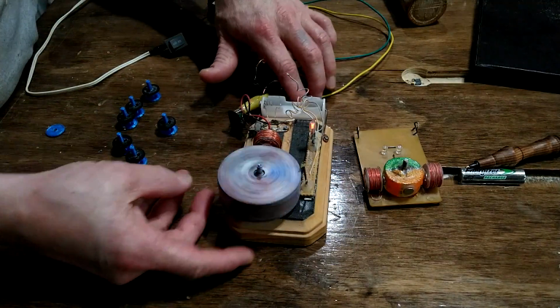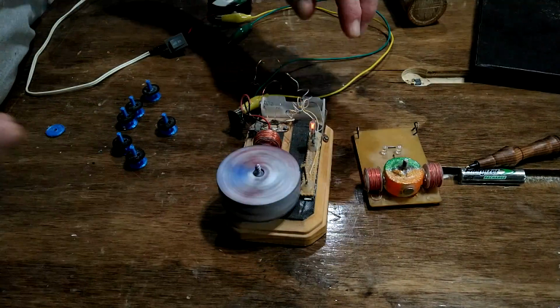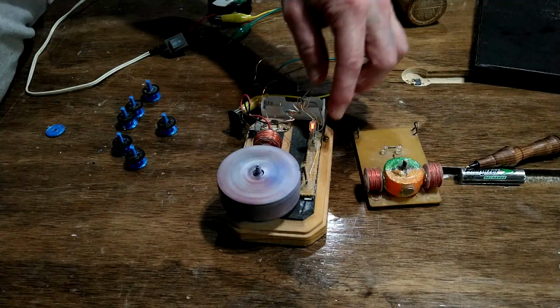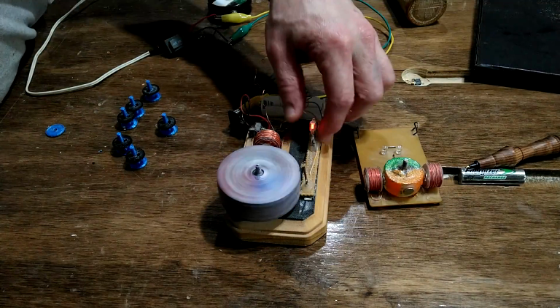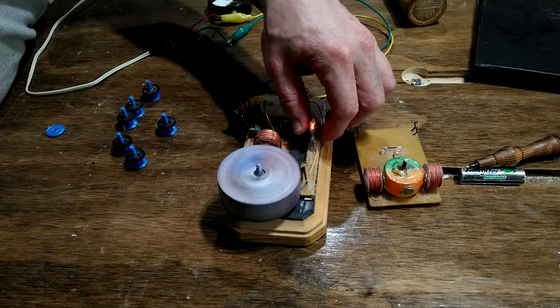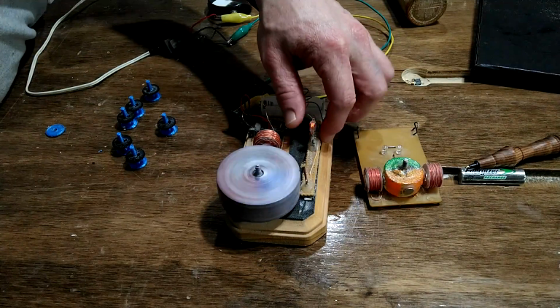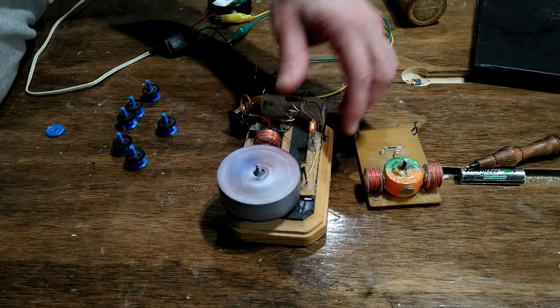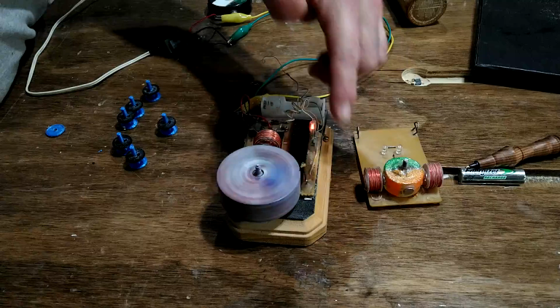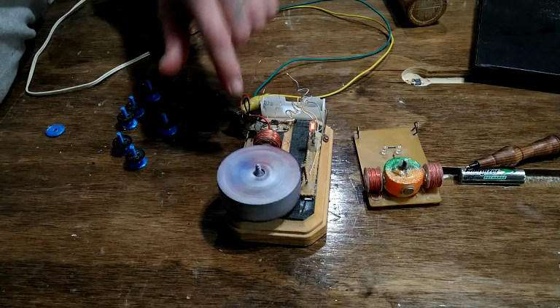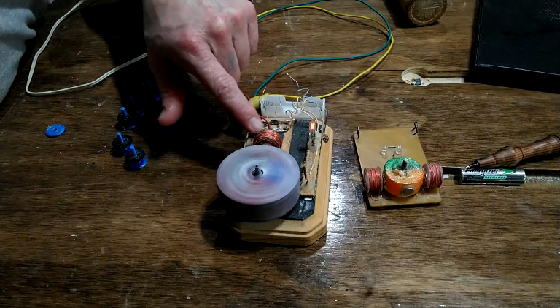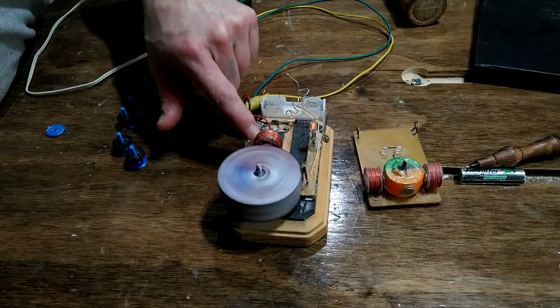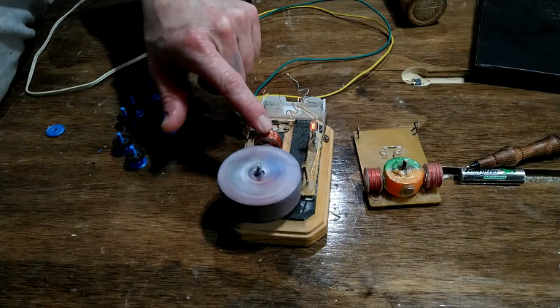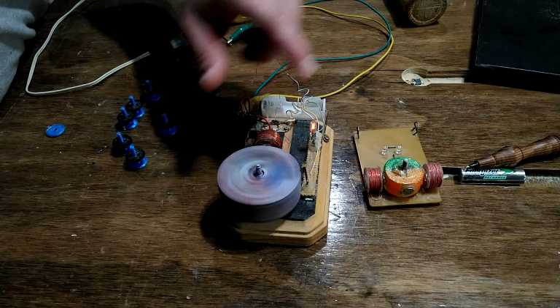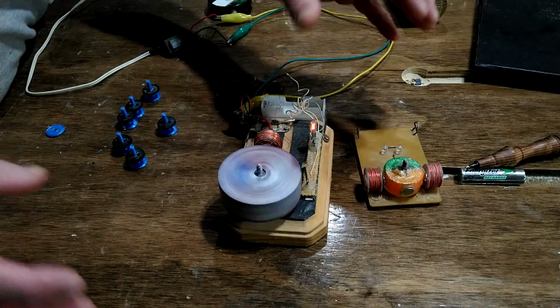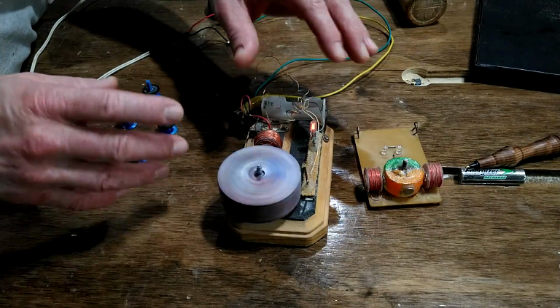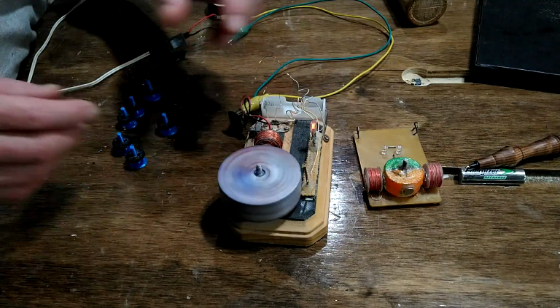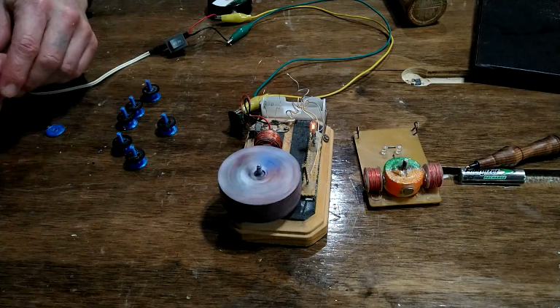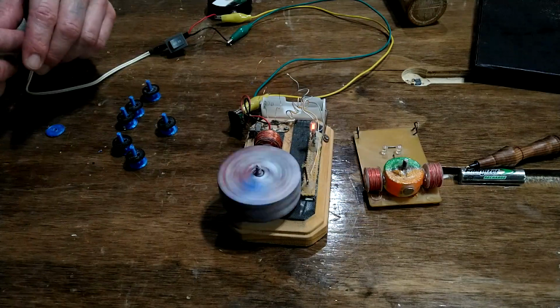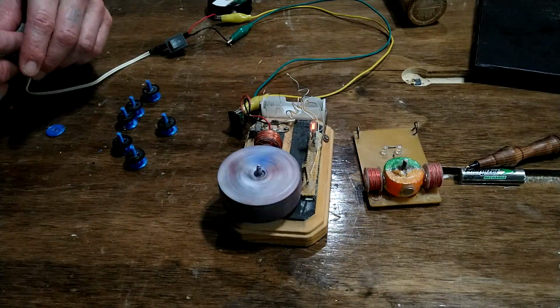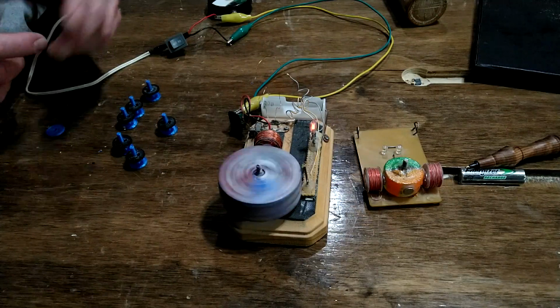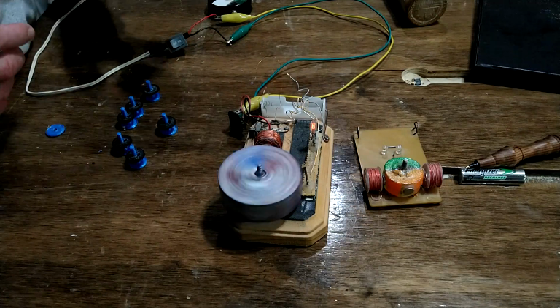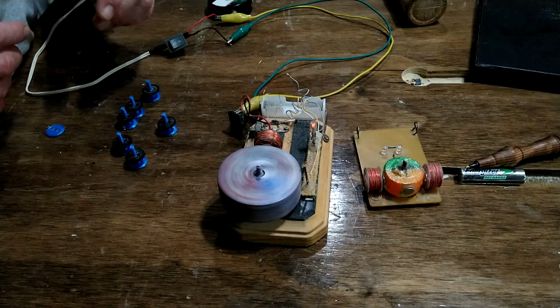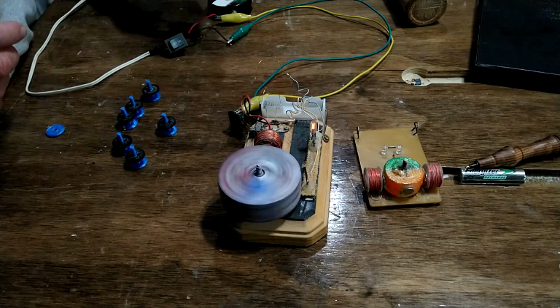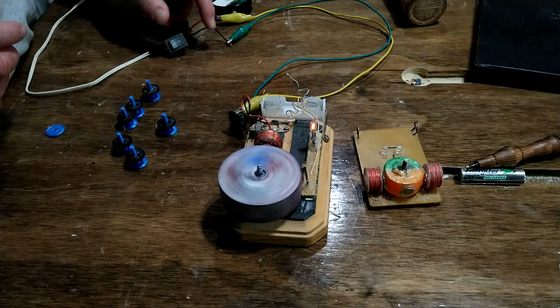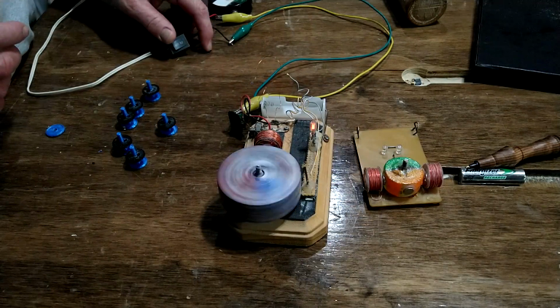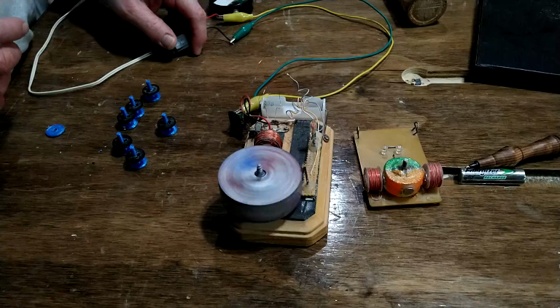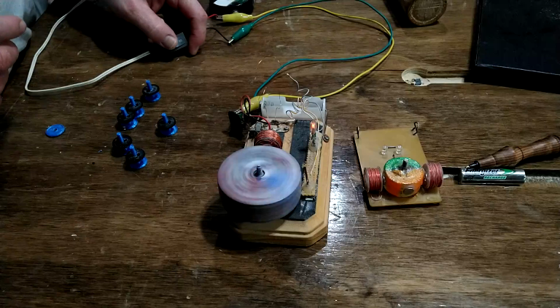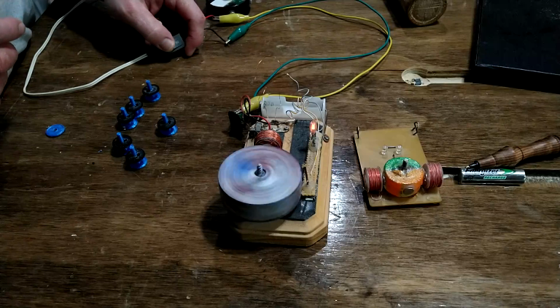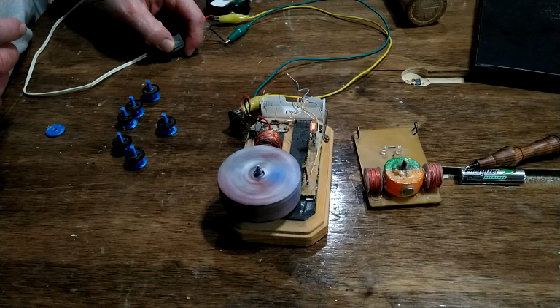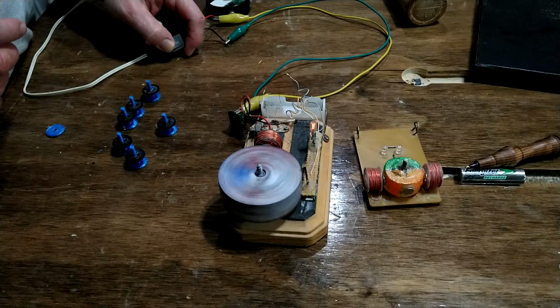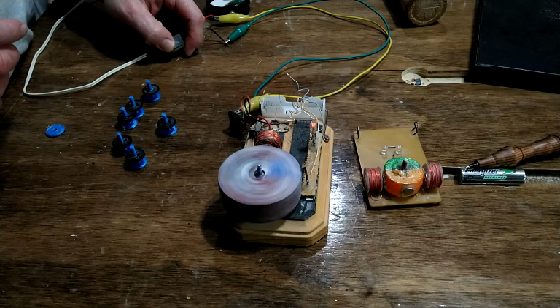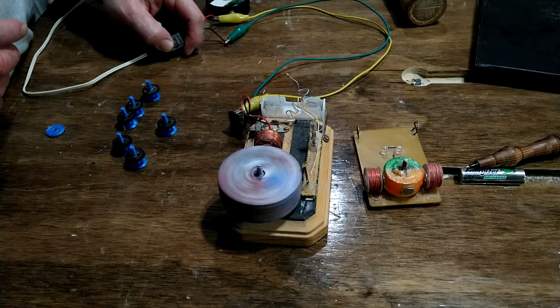I put the reed switch and the coil on velcro so that I can move them around and play with the tuning and speed. Pretty neat — works very well.